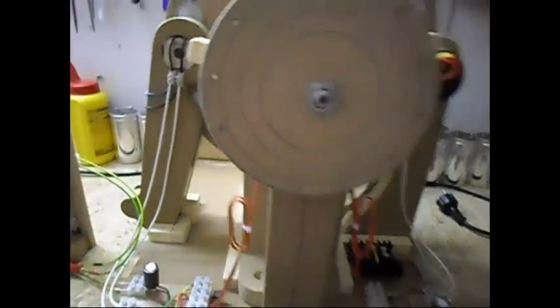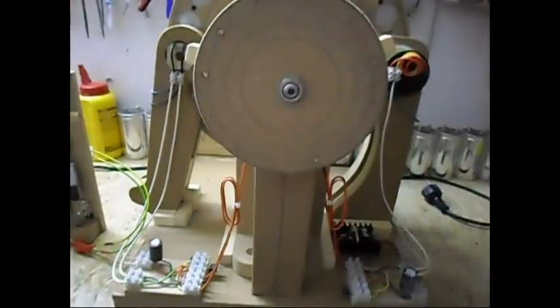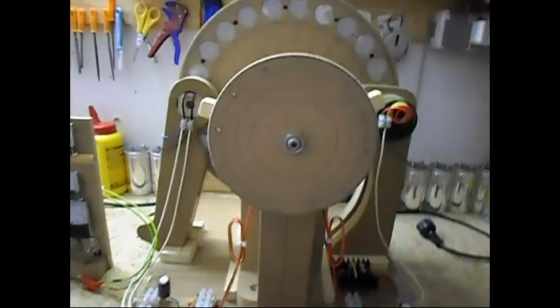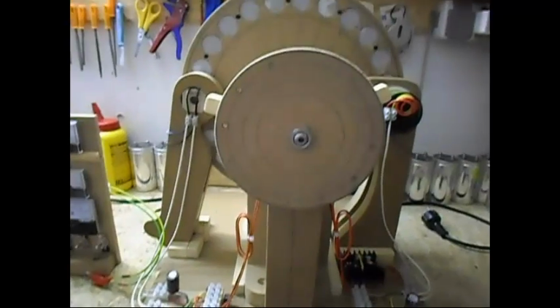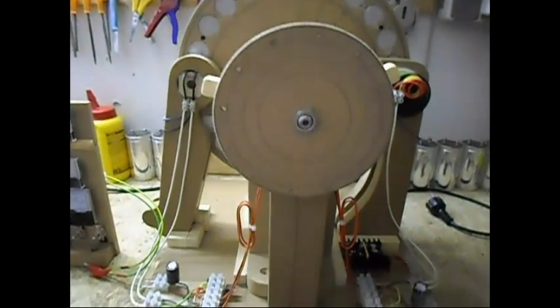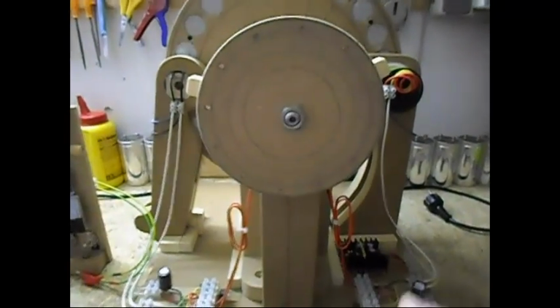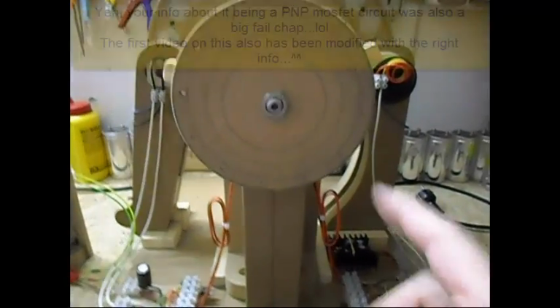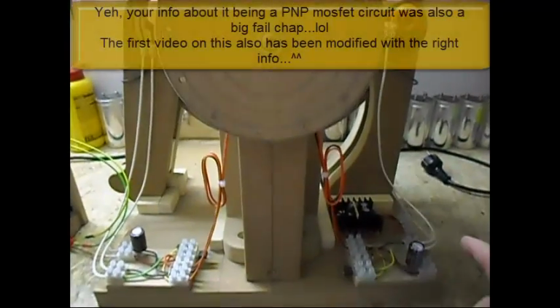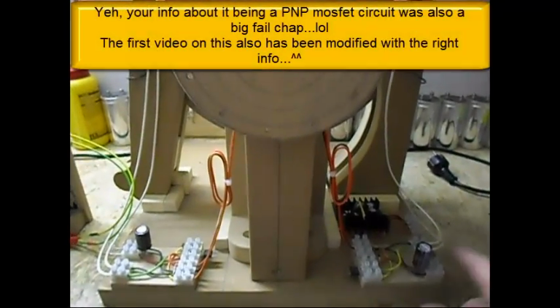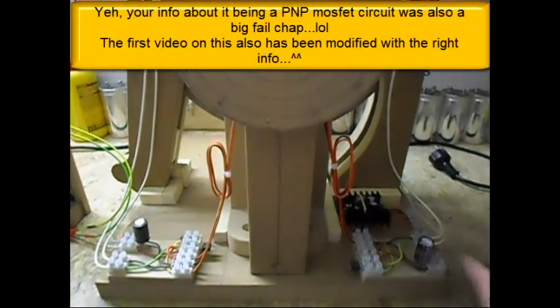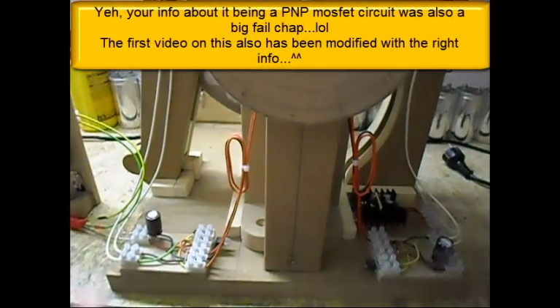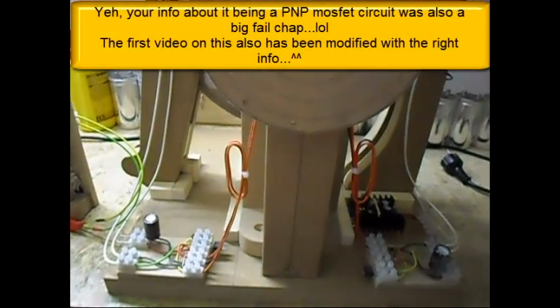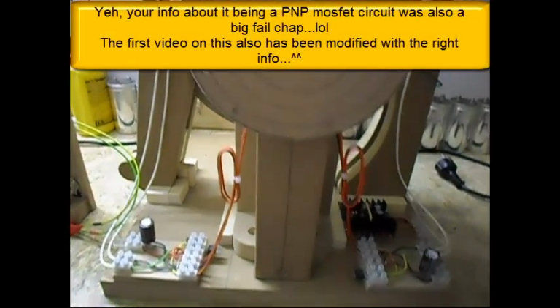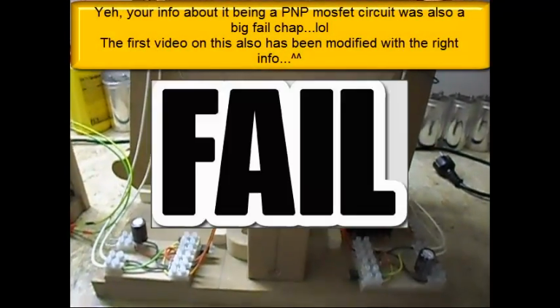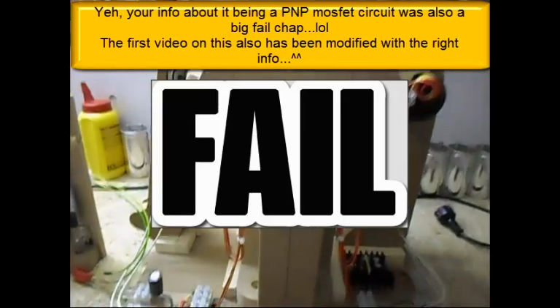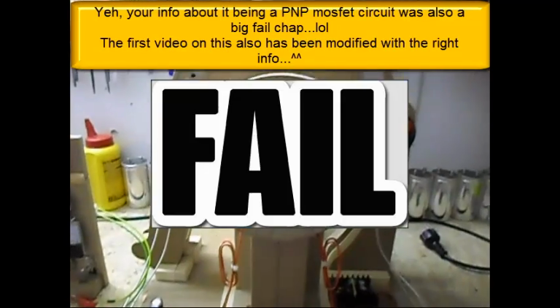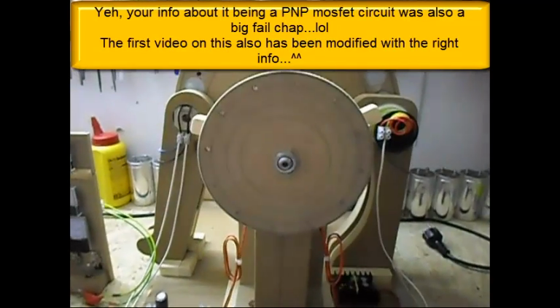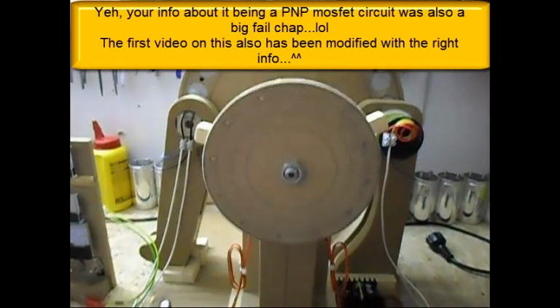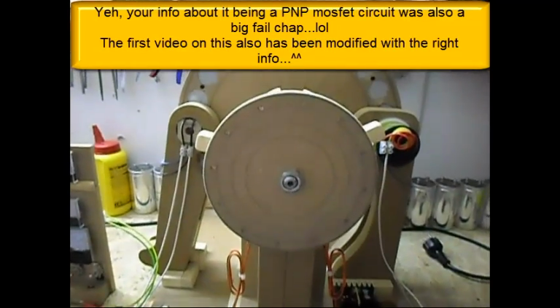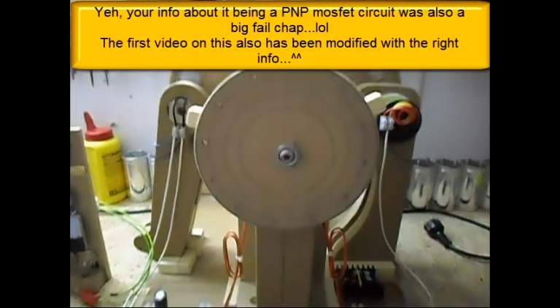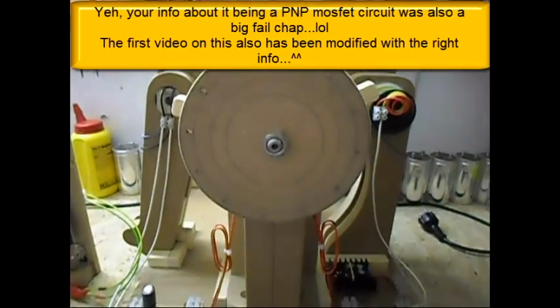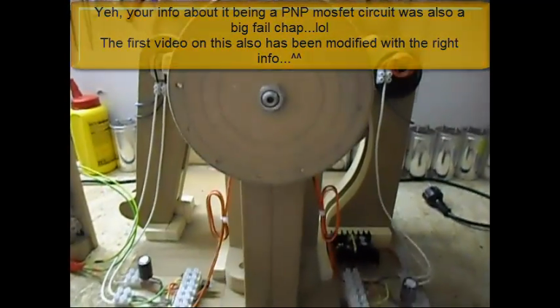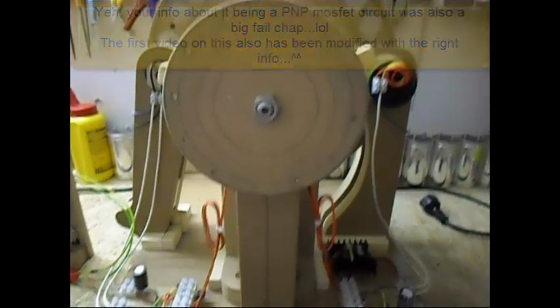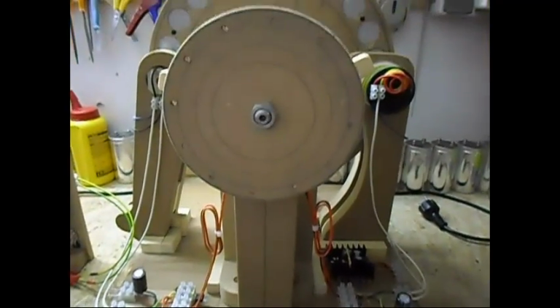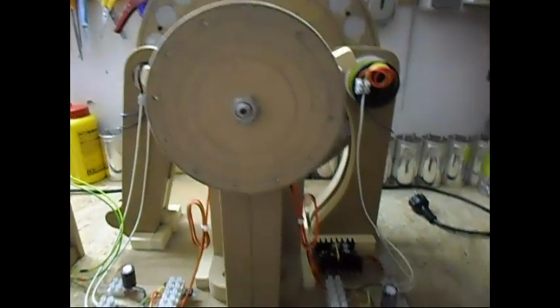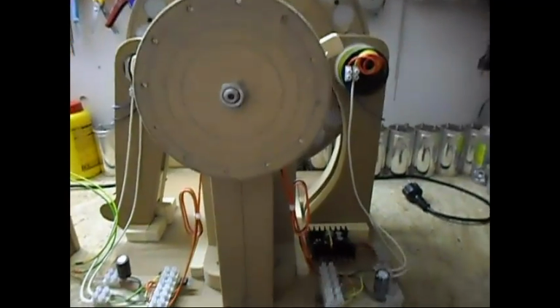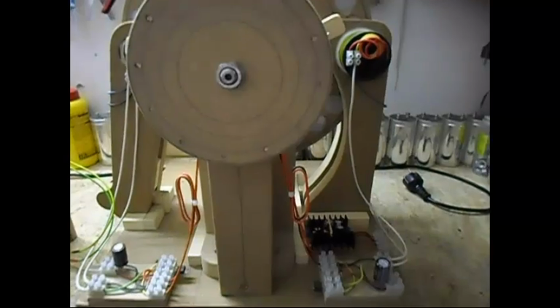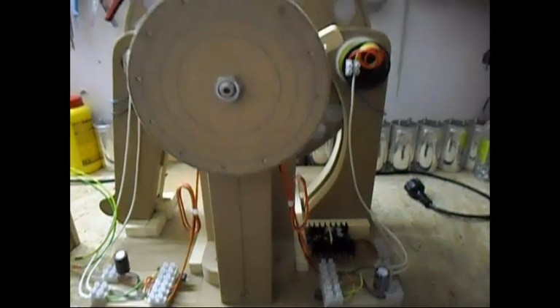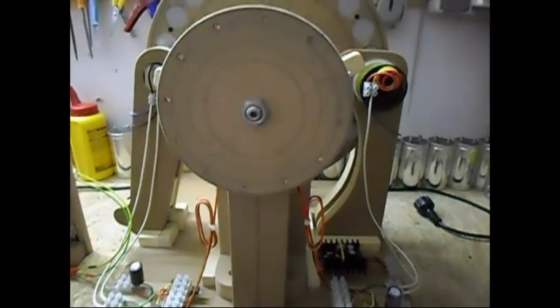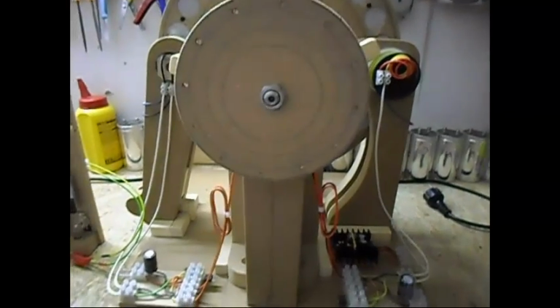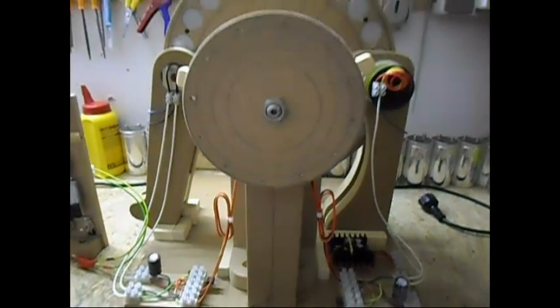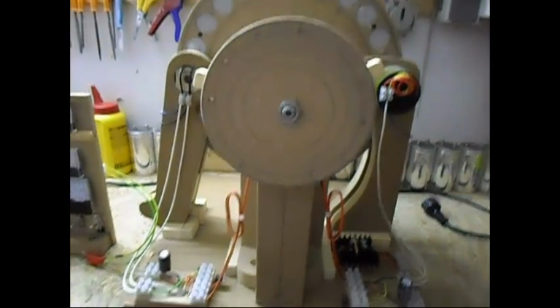But basically it's a big fail because I couldn't get it to self-loop. It's more of an obvious result. But it was a fun project — I play with it a lot.